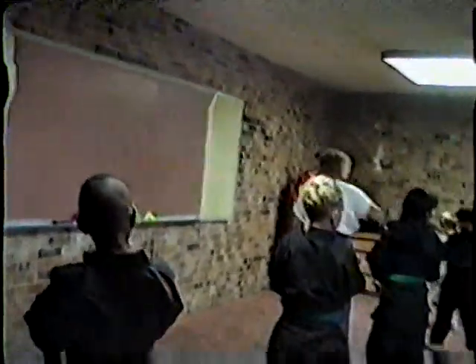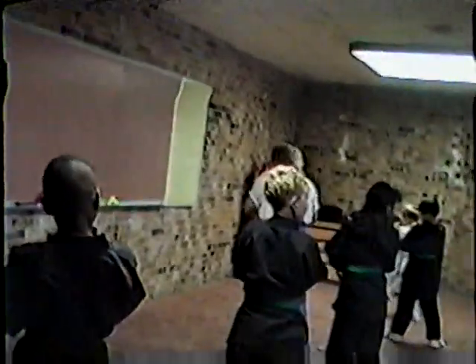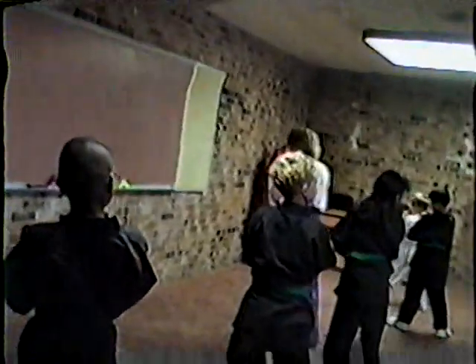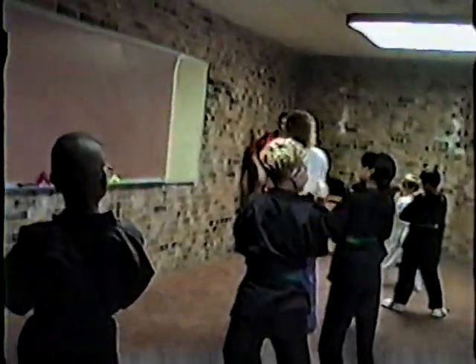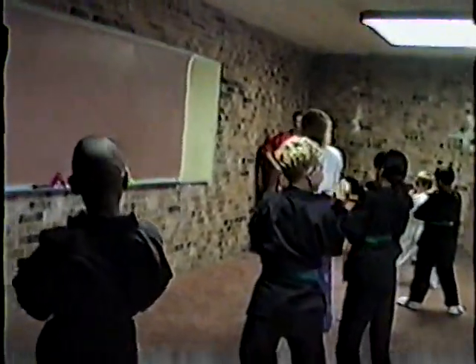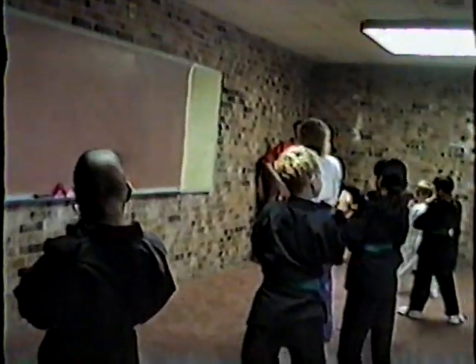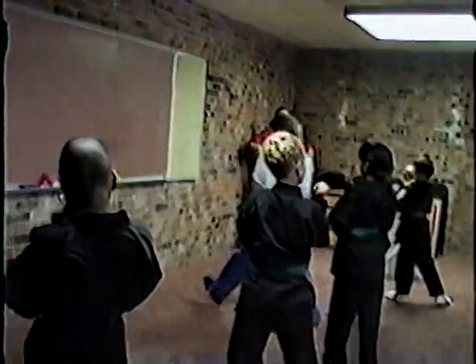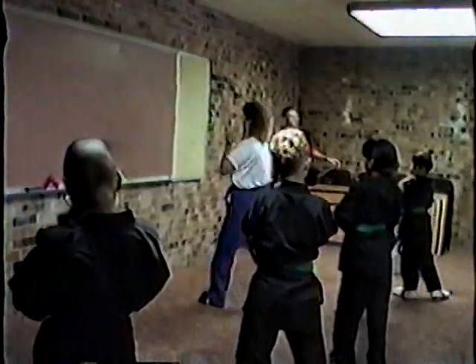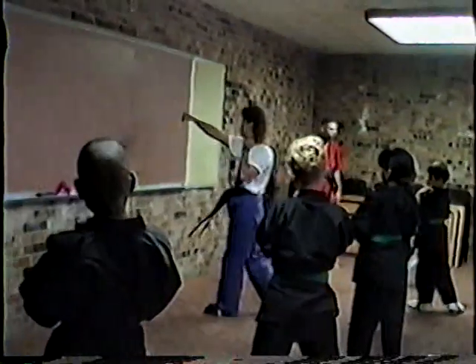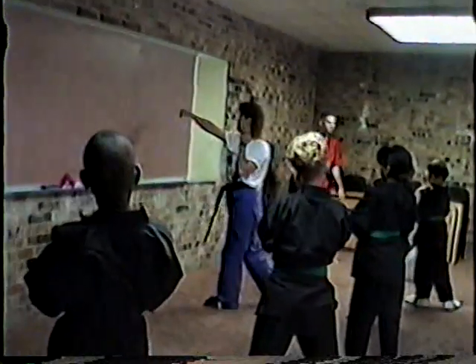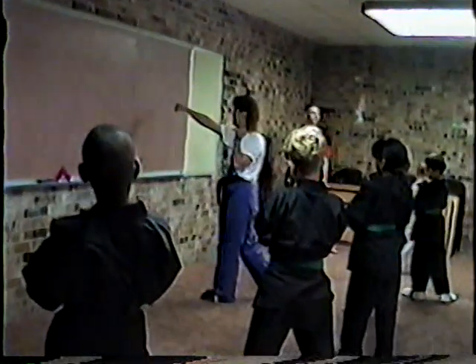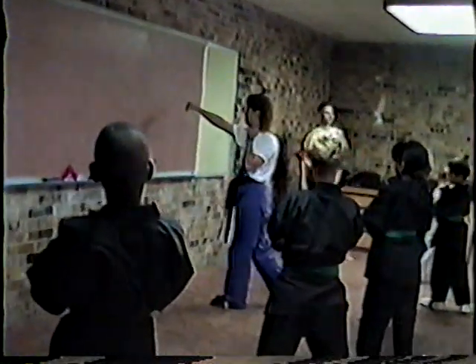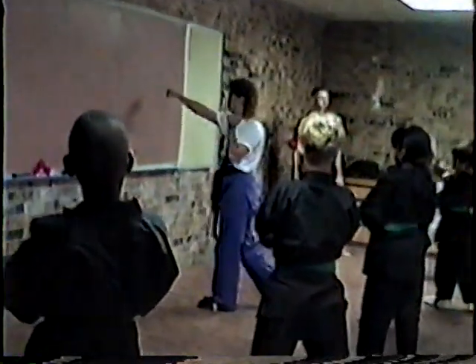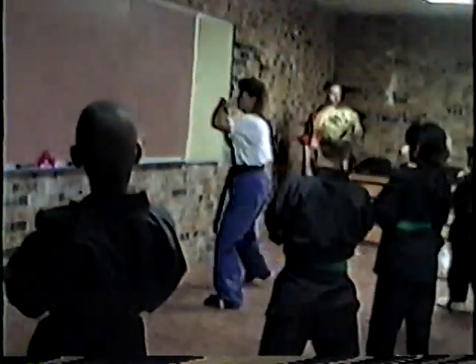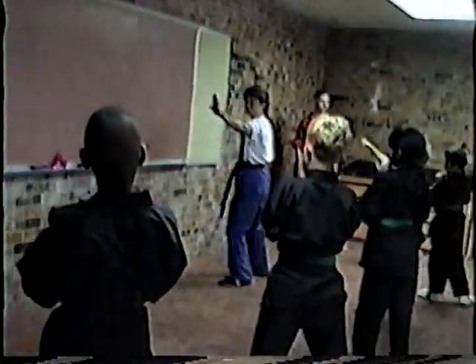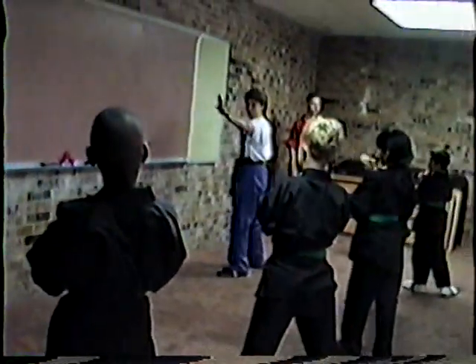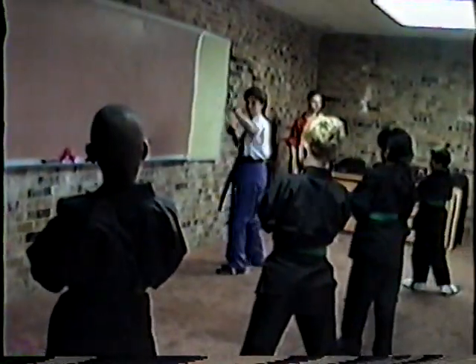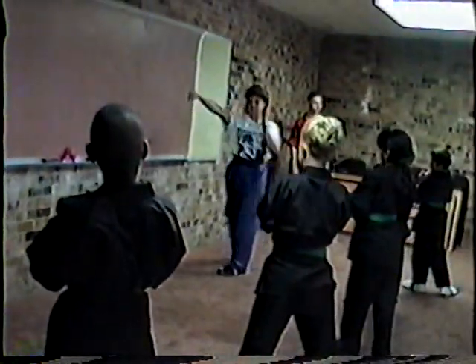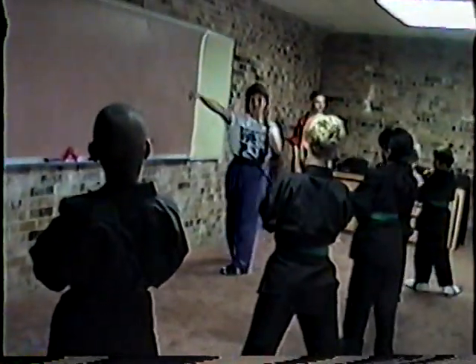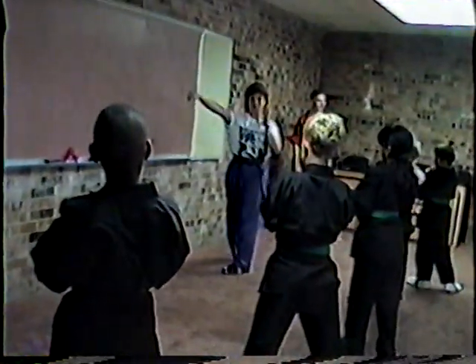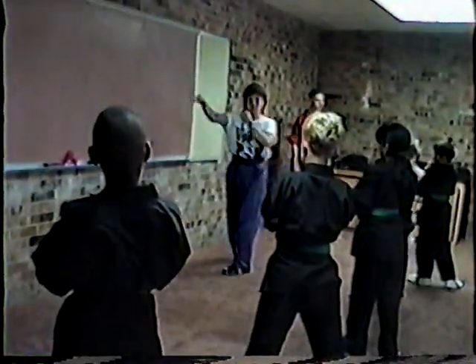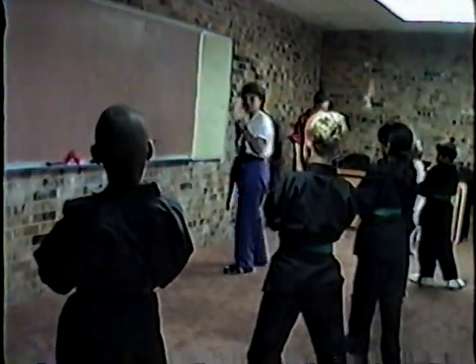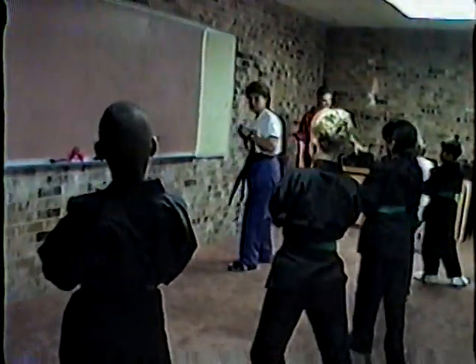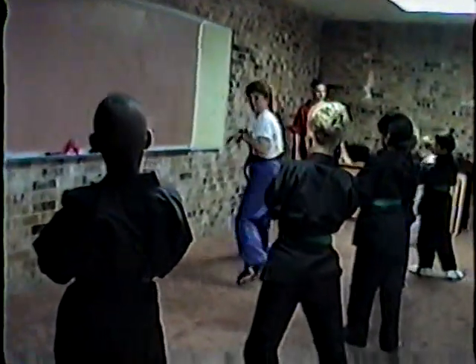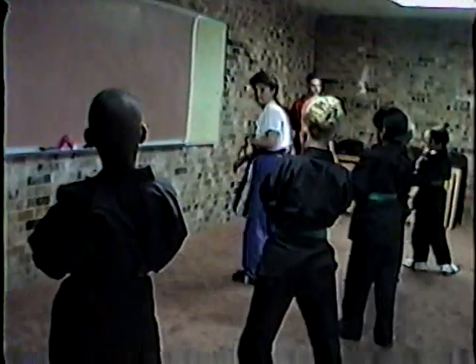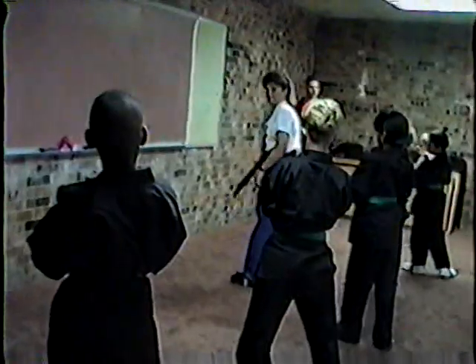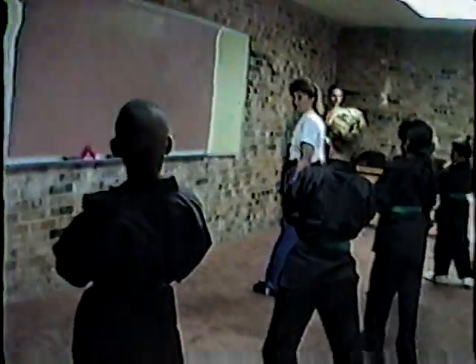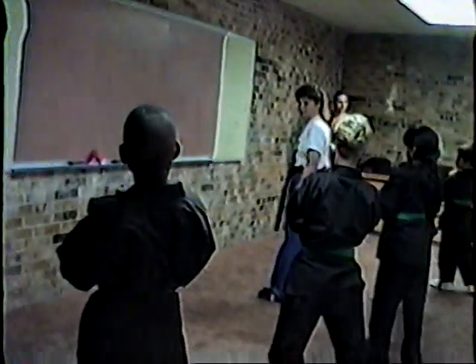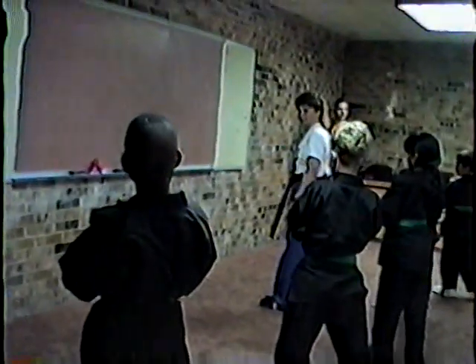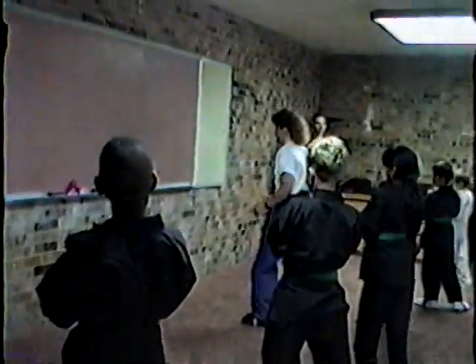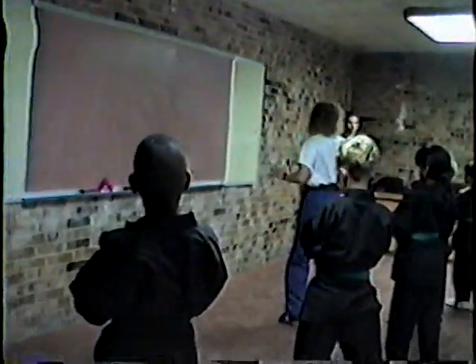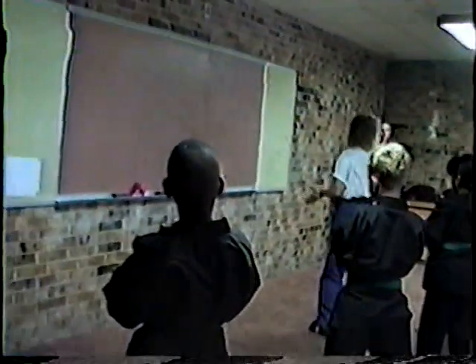Alright, now this time when I say one, you step forward and back punch. Two is gonna quick block. Three, back punch again. Four is covered. Five is re-adjust. Let's try it again.